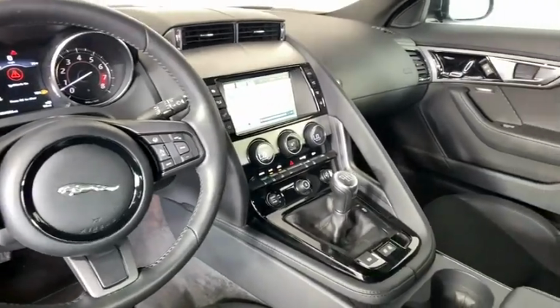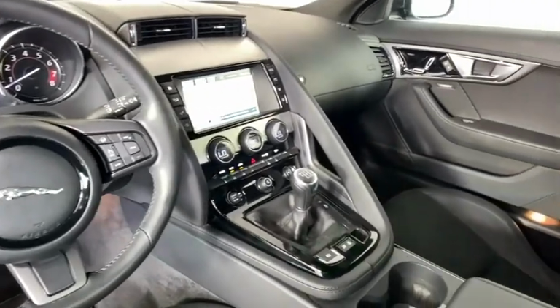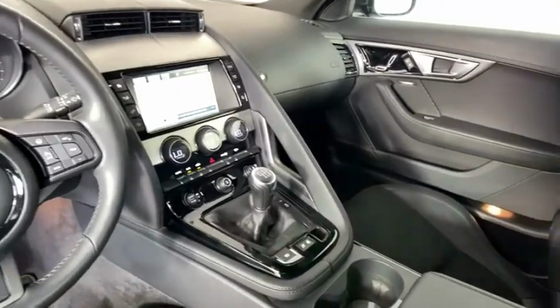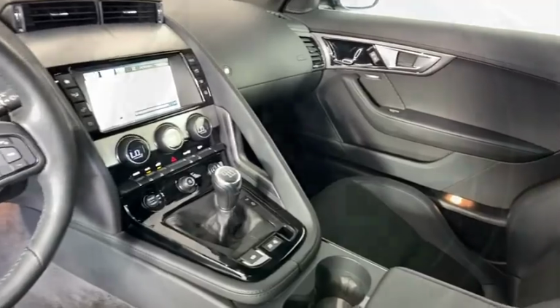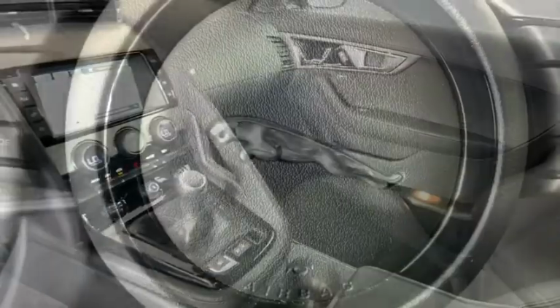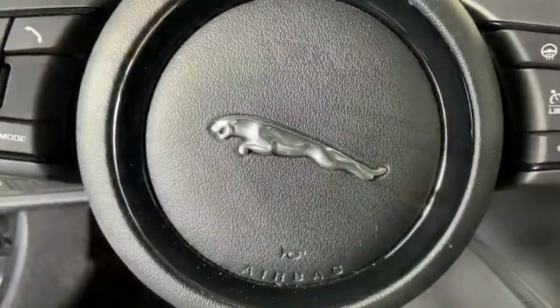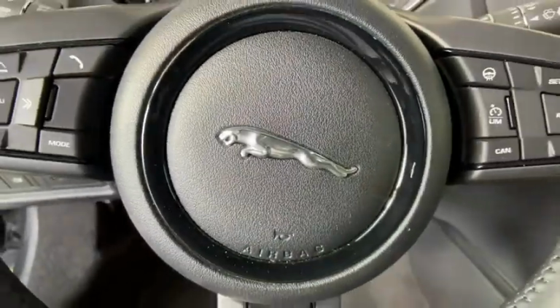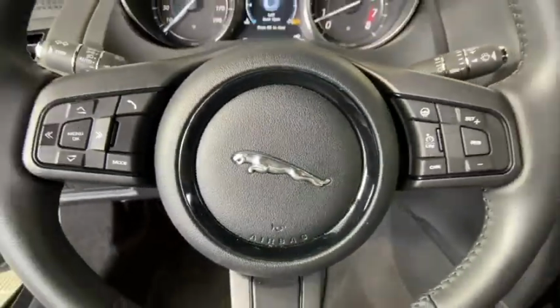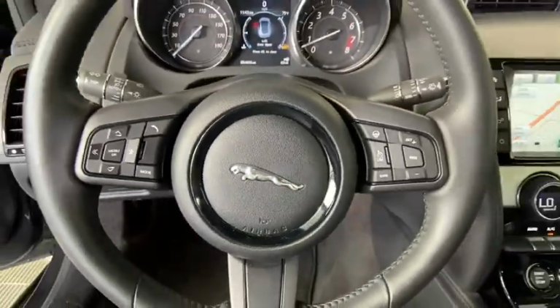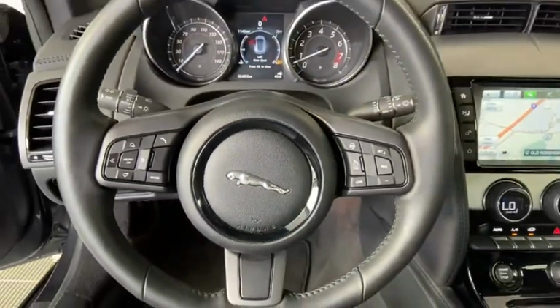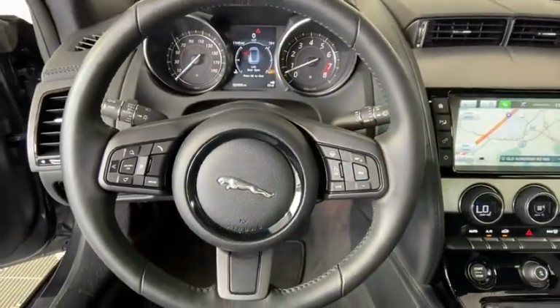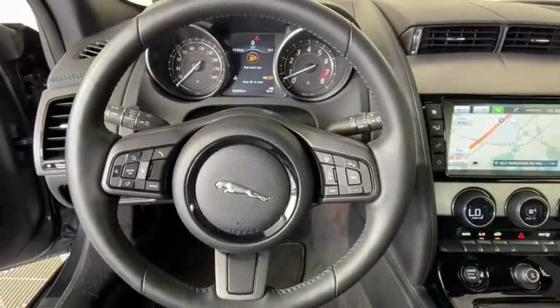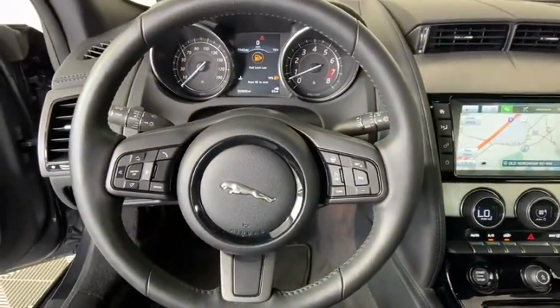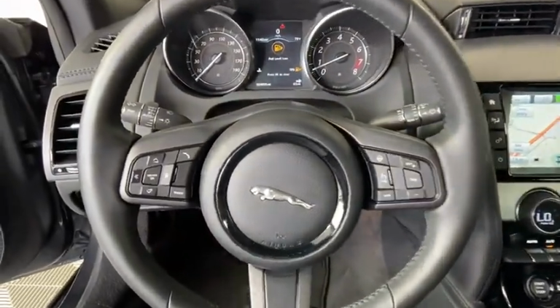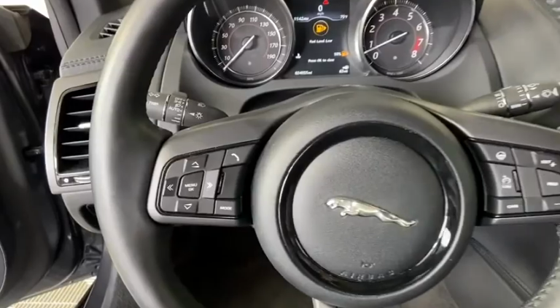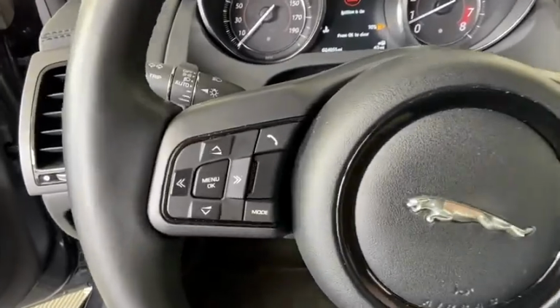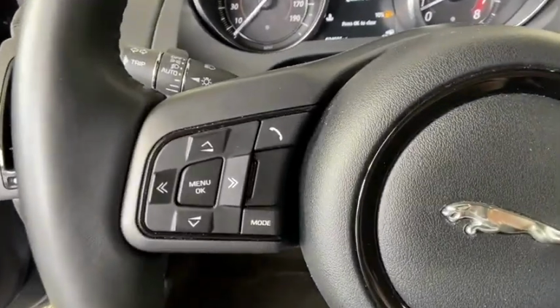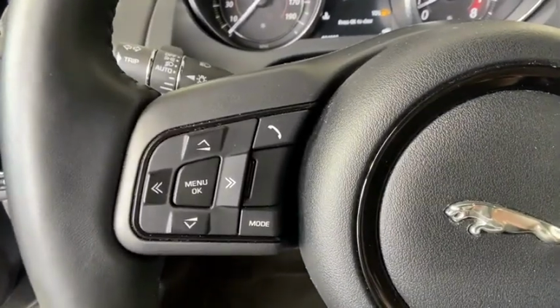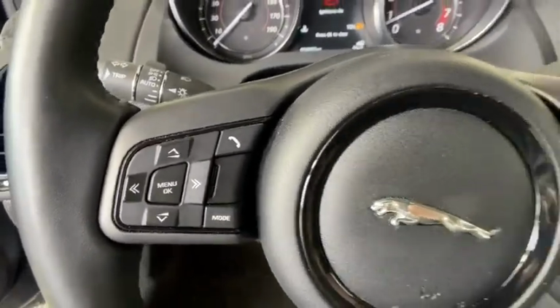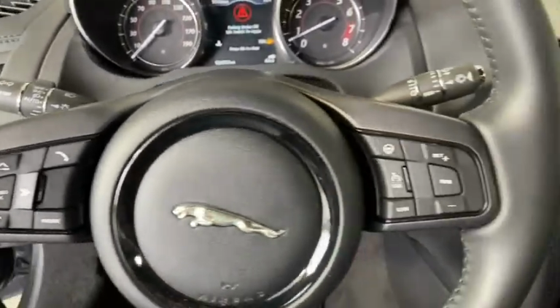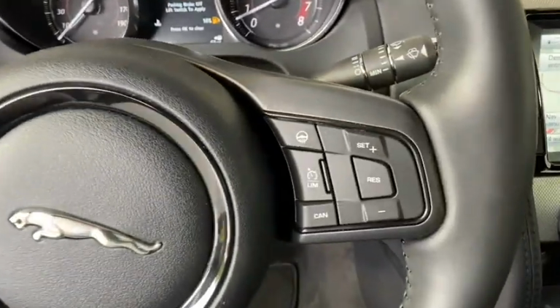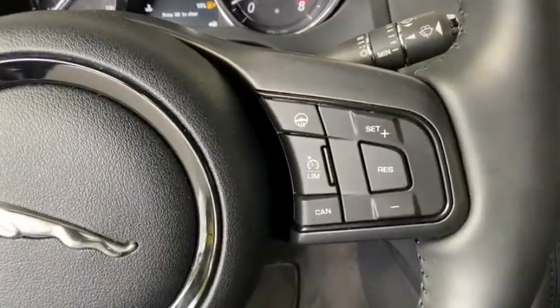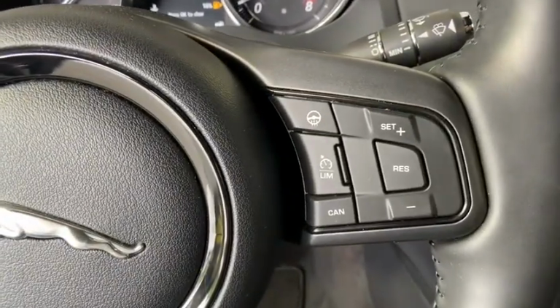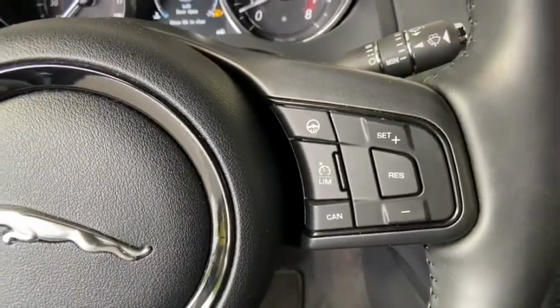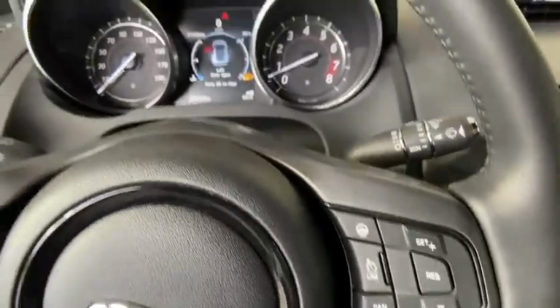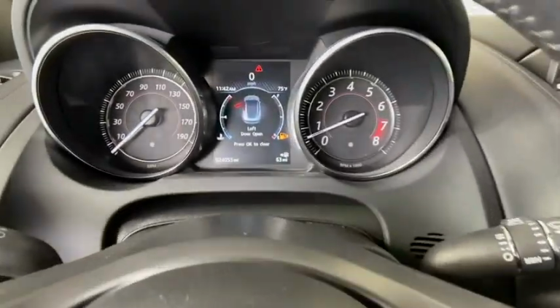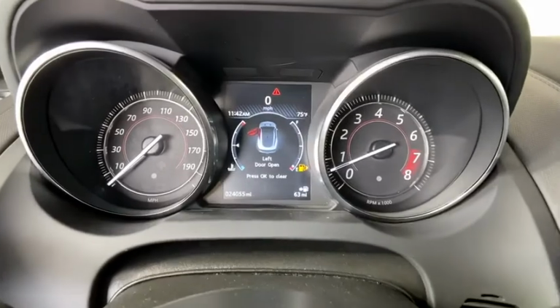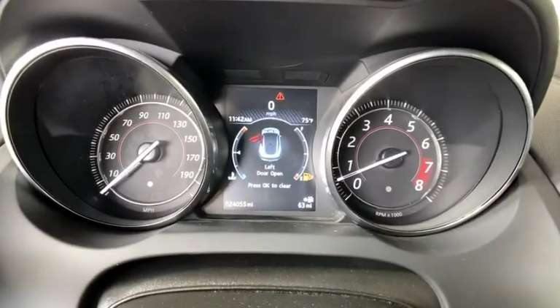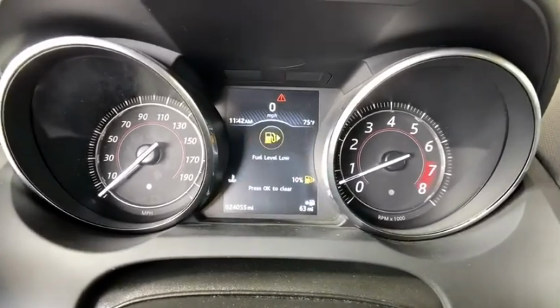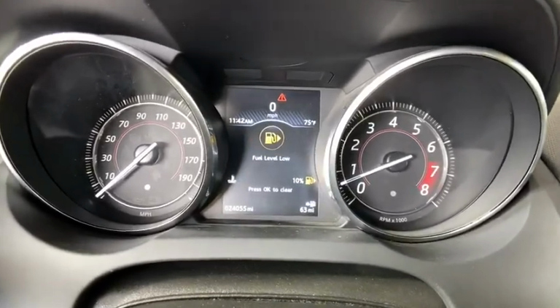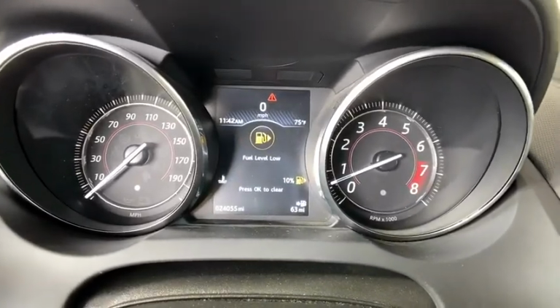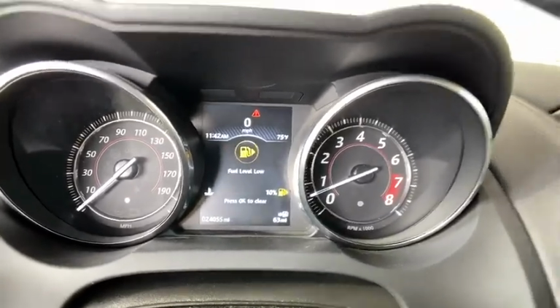Electronic stability control, security system, overhead console, panic alarm, brake assist, tachometer, remote keyless entry, driver vanity mirror. A vehicle like this doesn't come along every day. Come in and get it before someone else does.